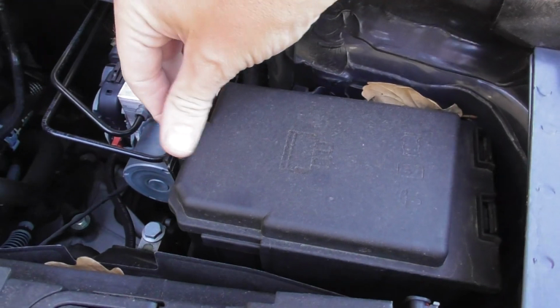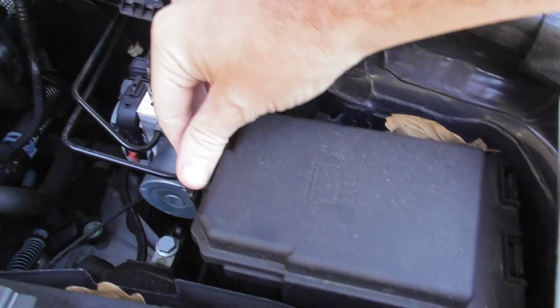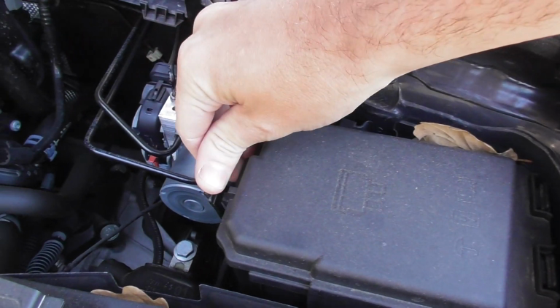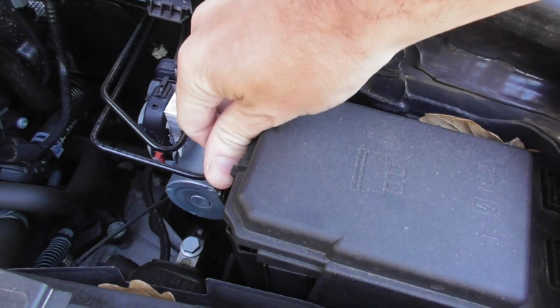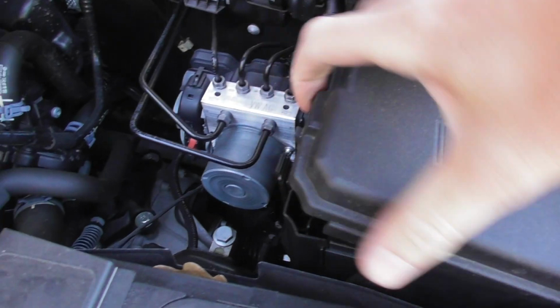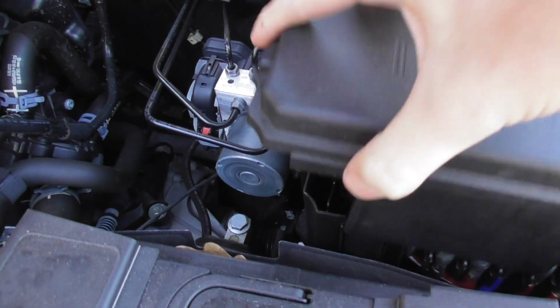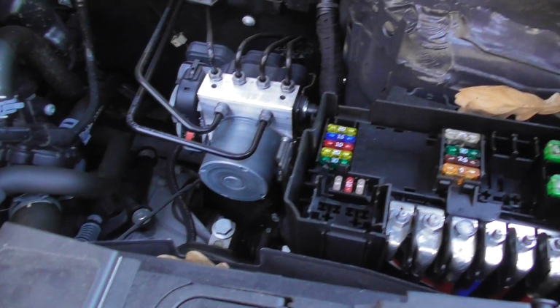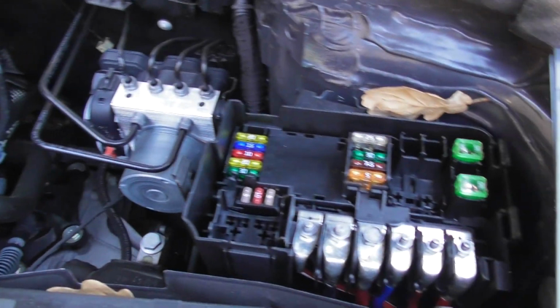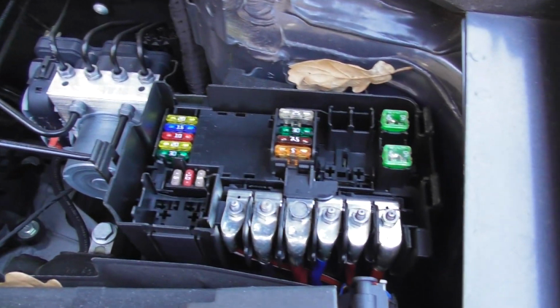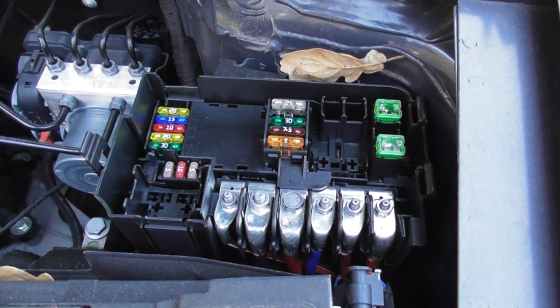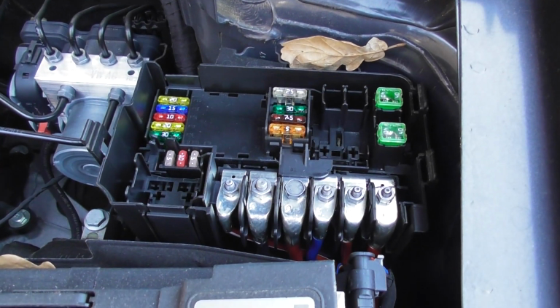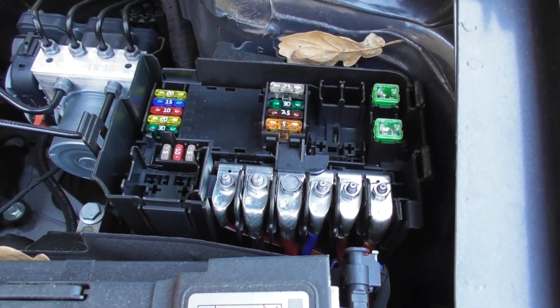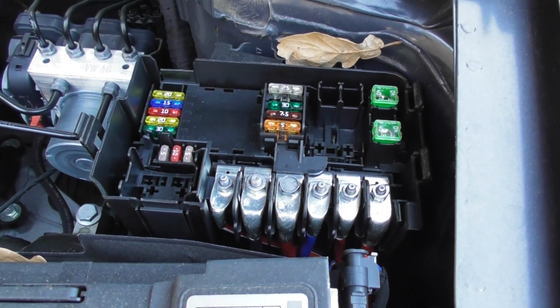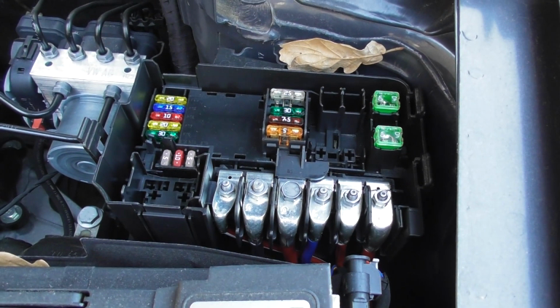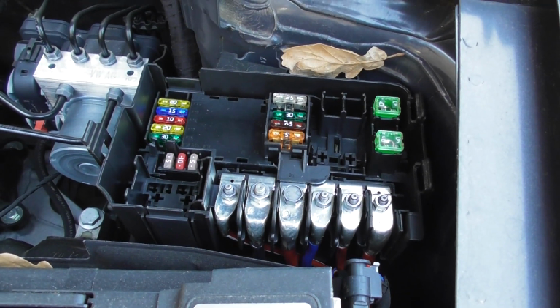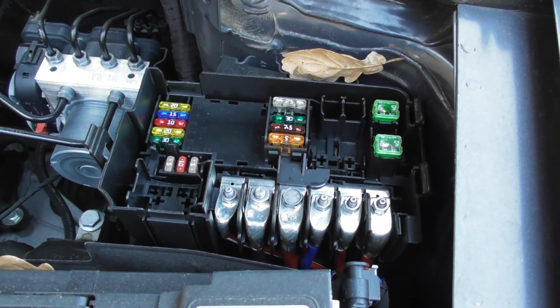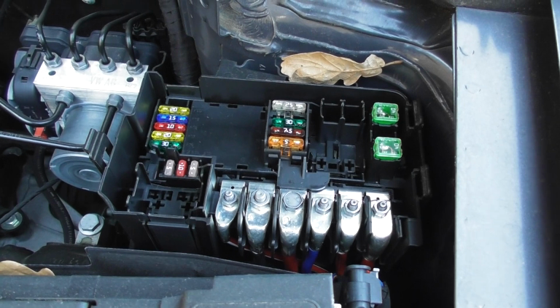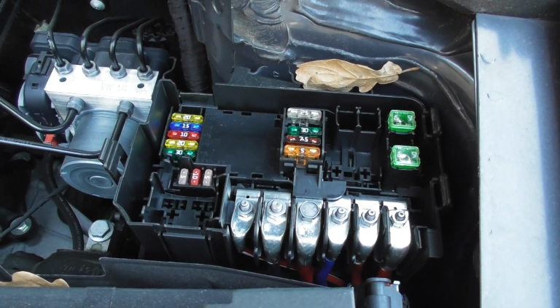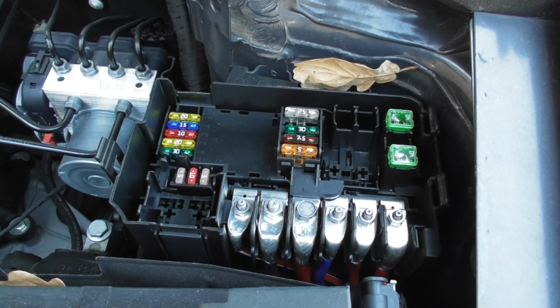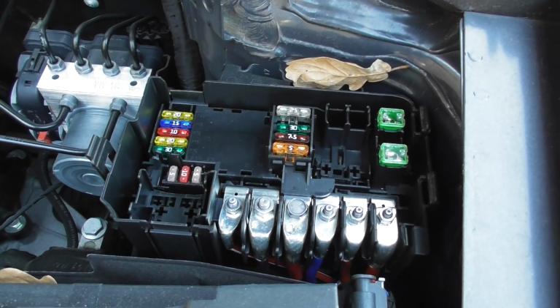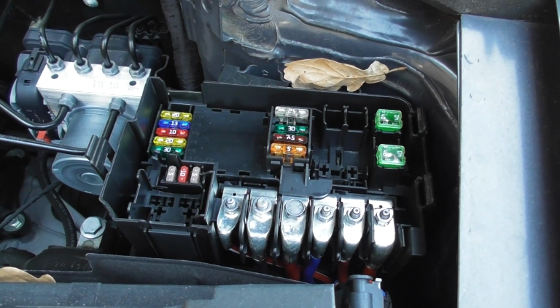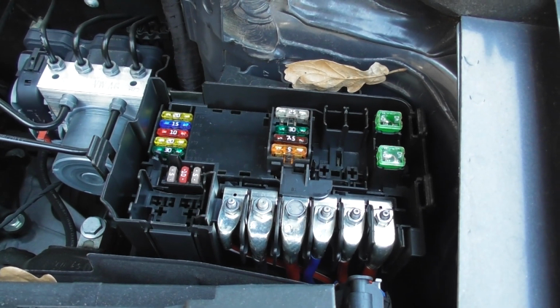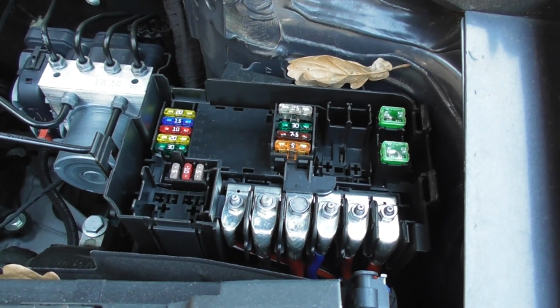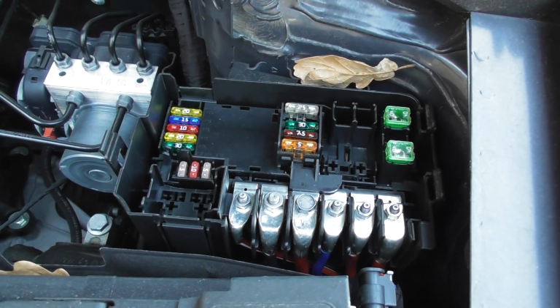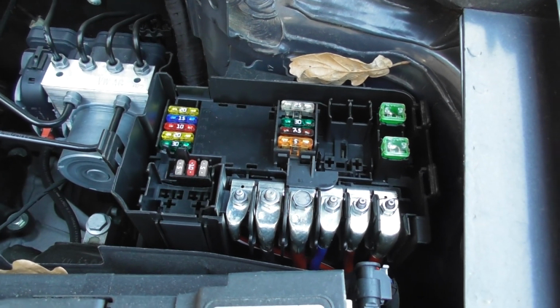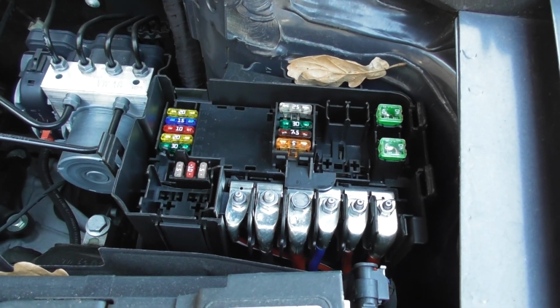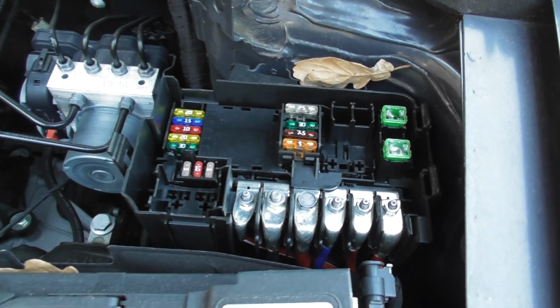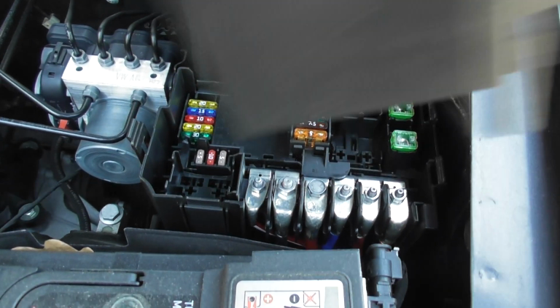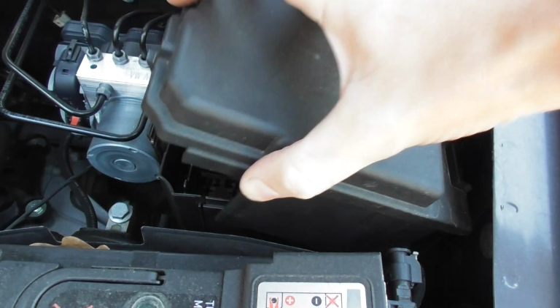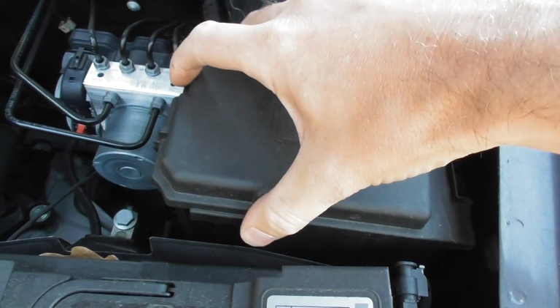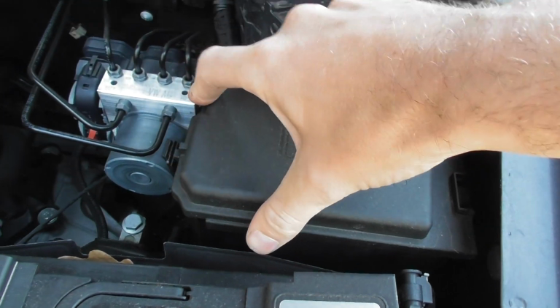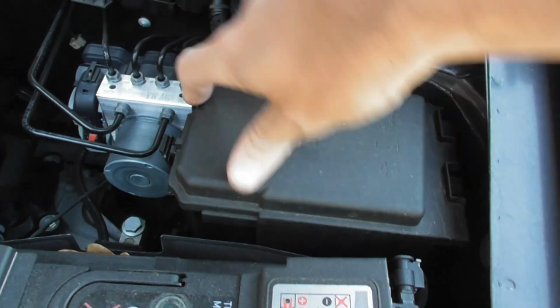You need to push that out, pull this up, and there you'll see some fuses. There is another fuse box and I'll put a video on for the other fuse box as well. But for now, that's the under bonnet fuse box in the Polo Mark 5.